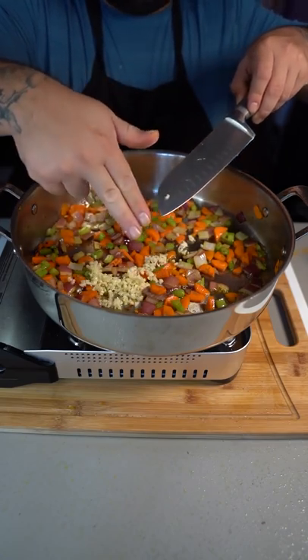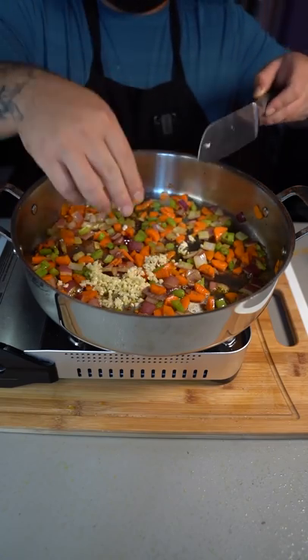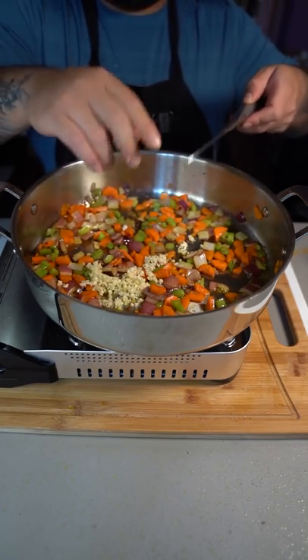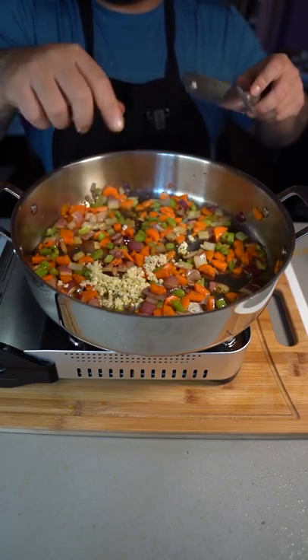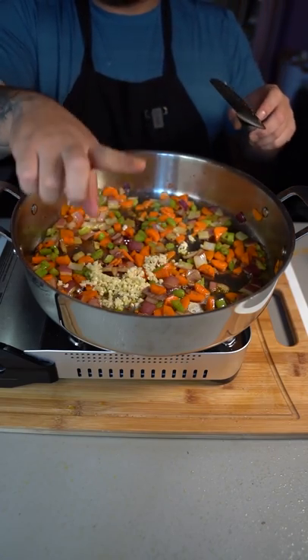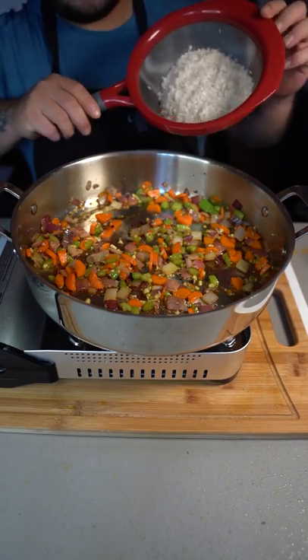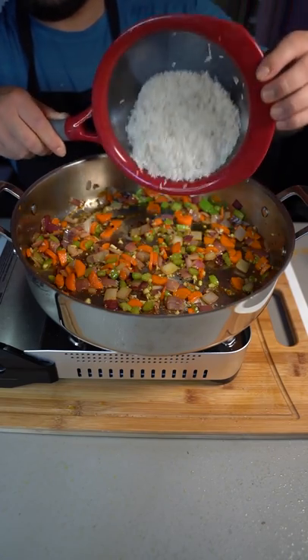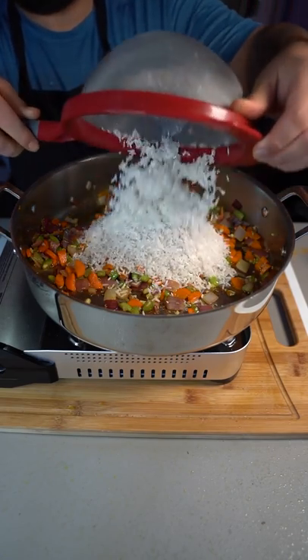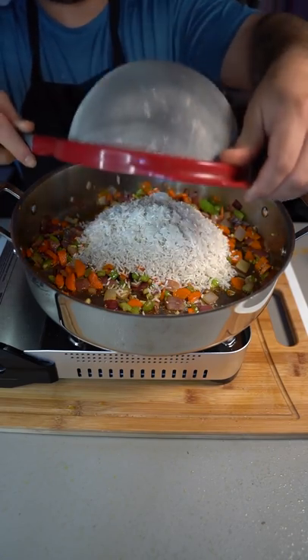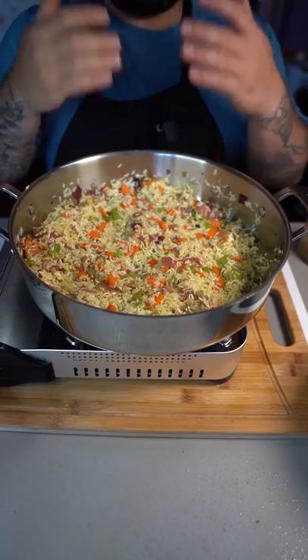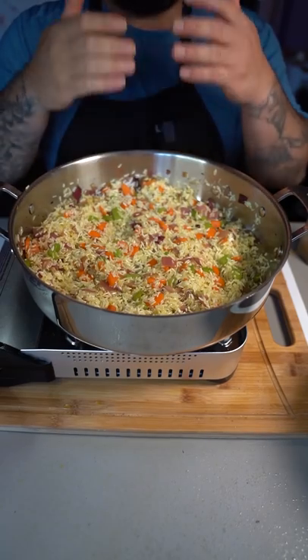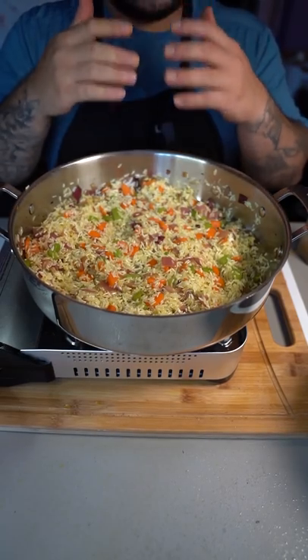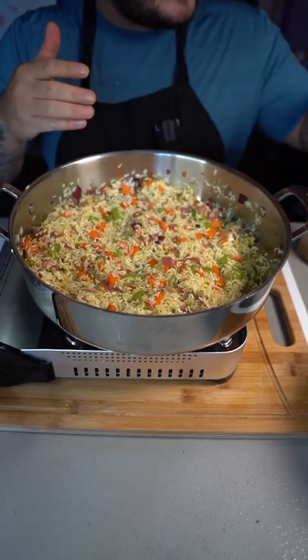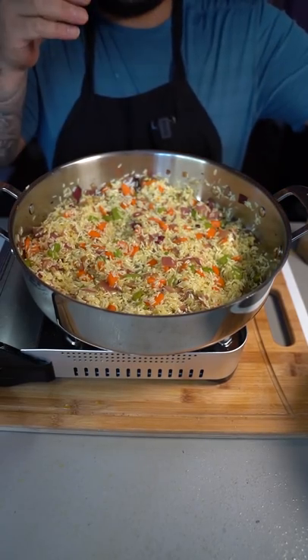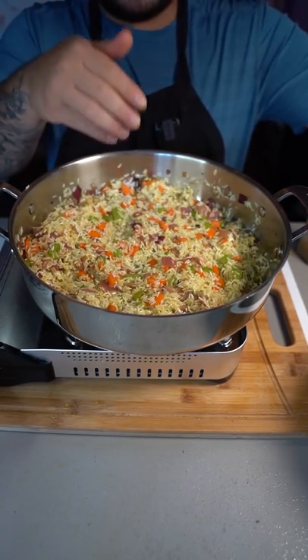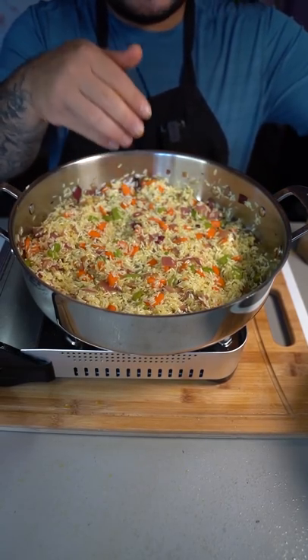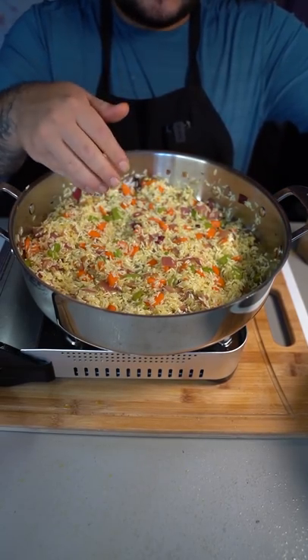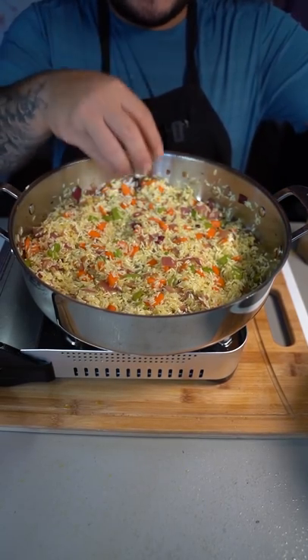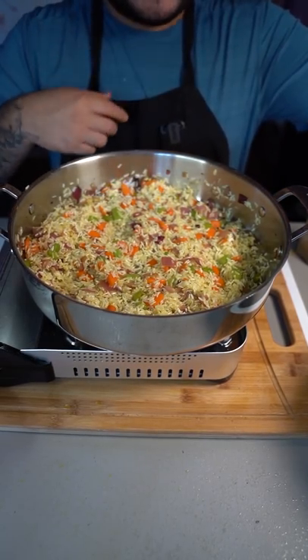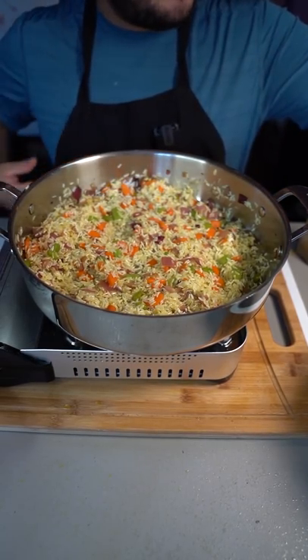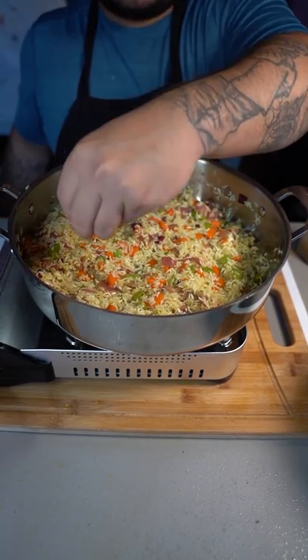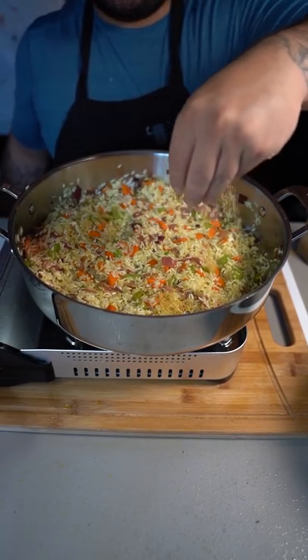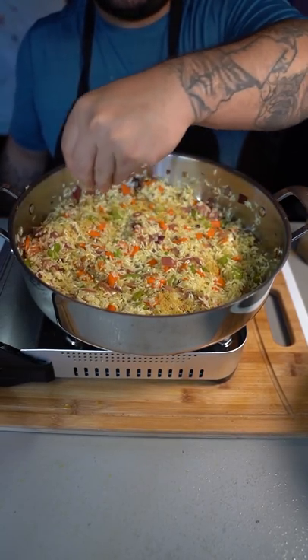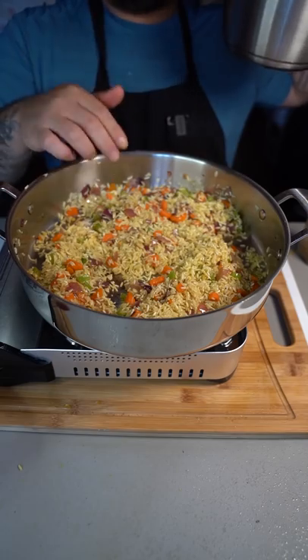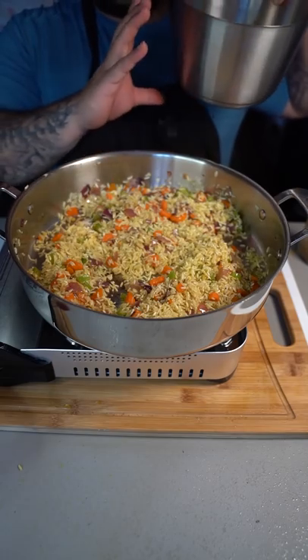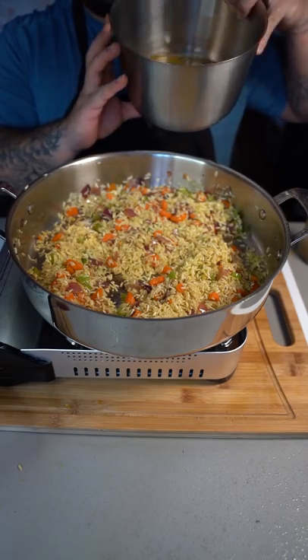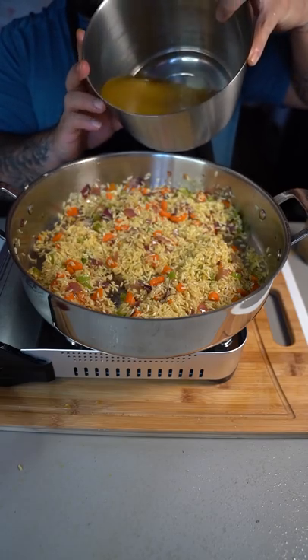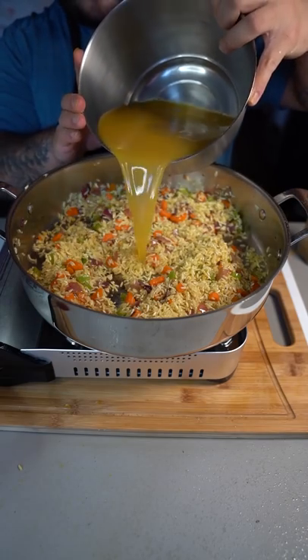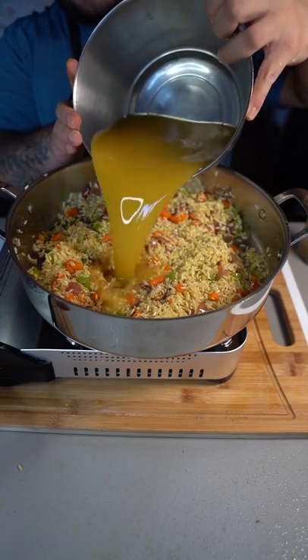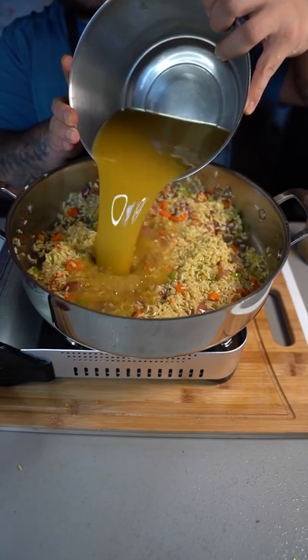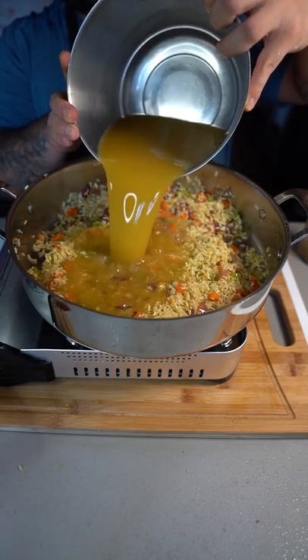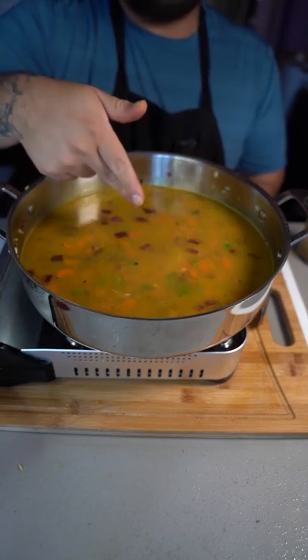Add three freshly minced garlic cloves and cook for one minute. Now add two cups of rice. To season the rice, the special ingredient I like to use for that nice flavor is chicken bouillon. For two cups of rice, add four cups of chicken stock.